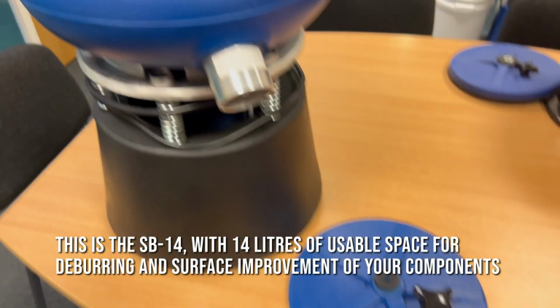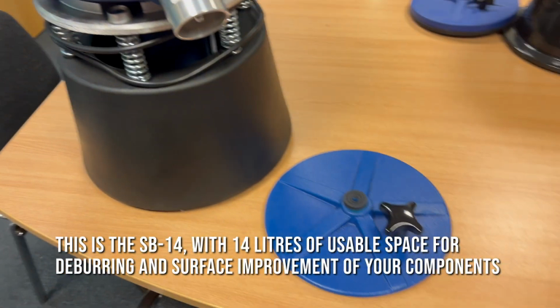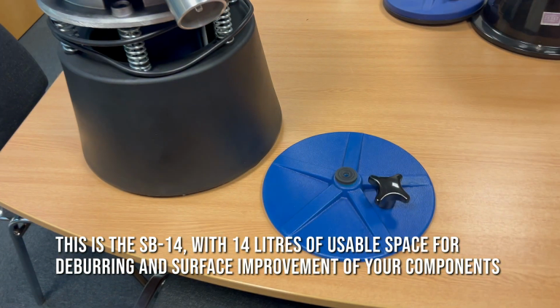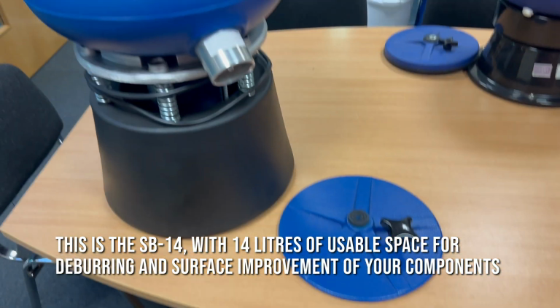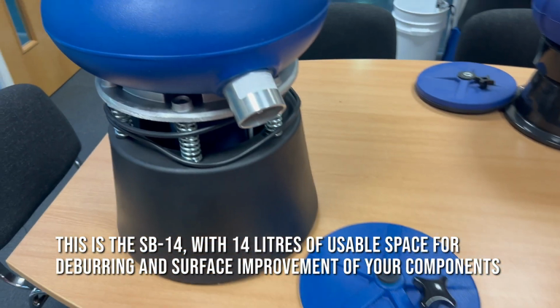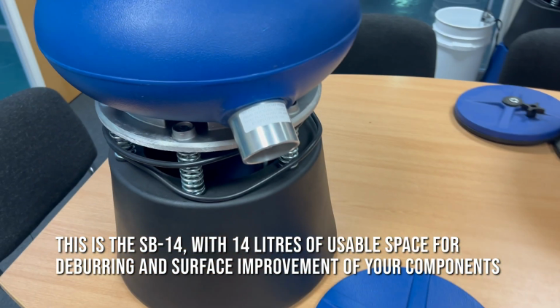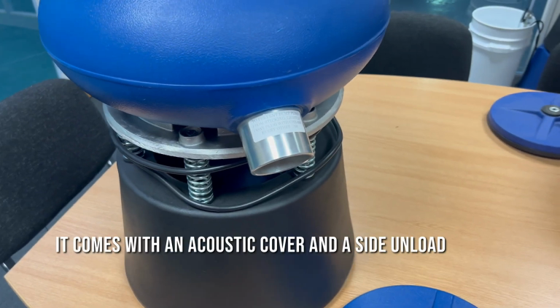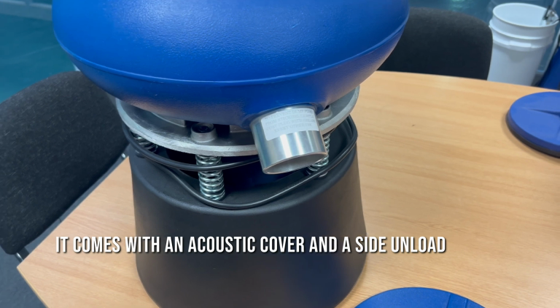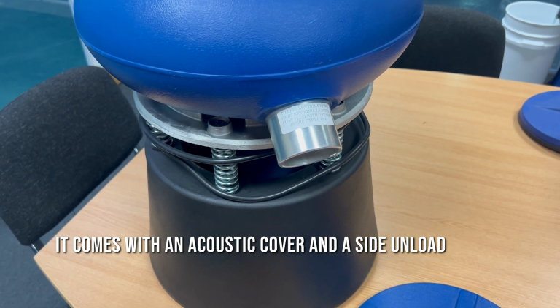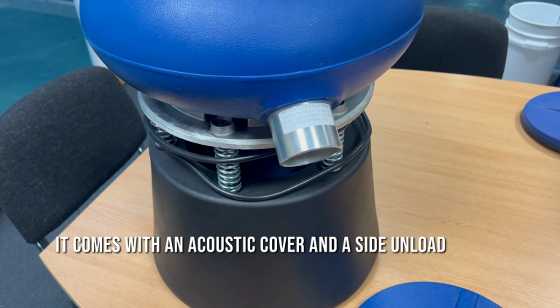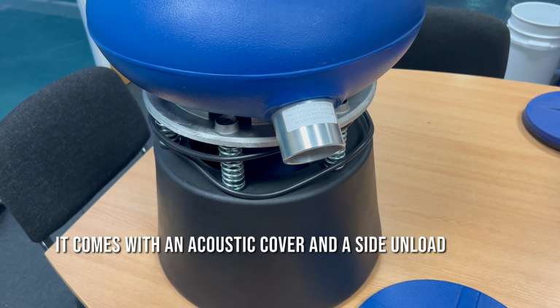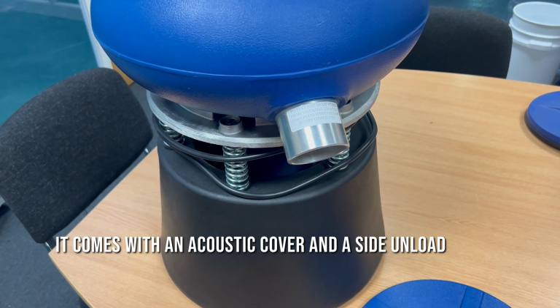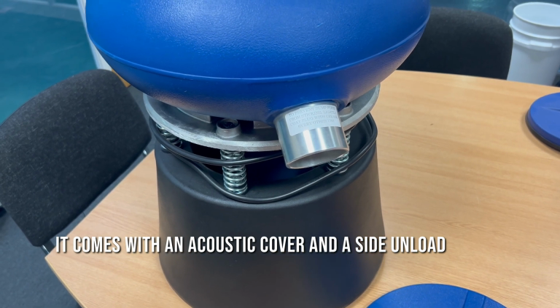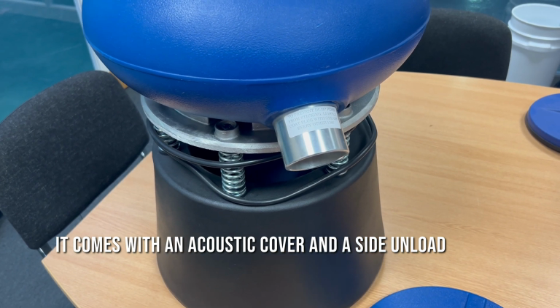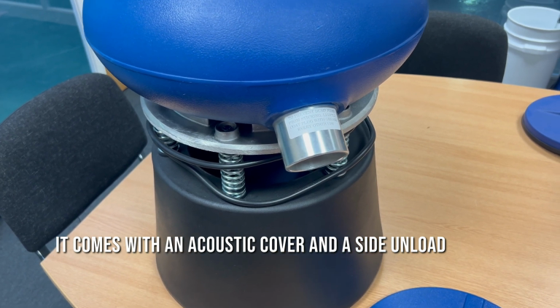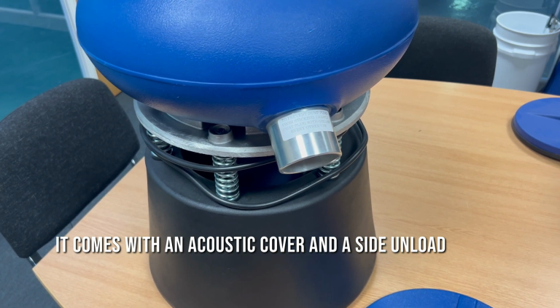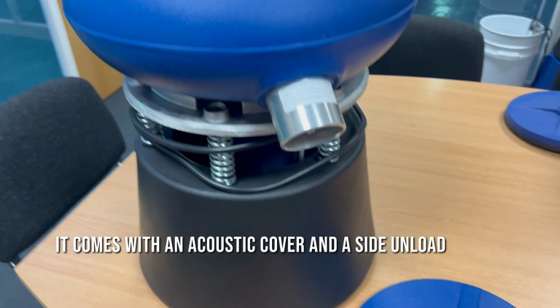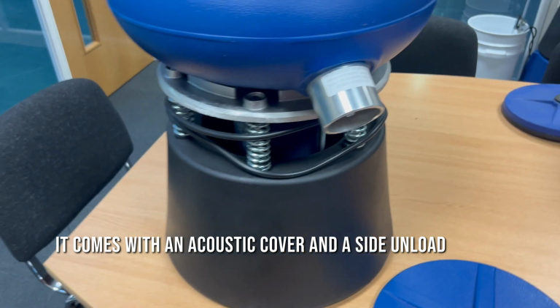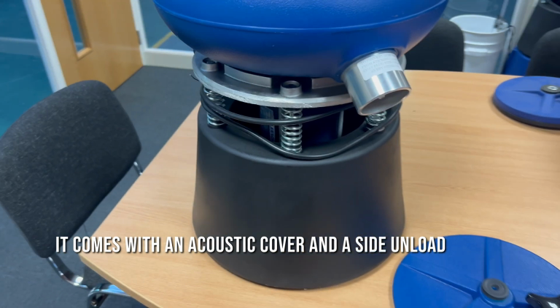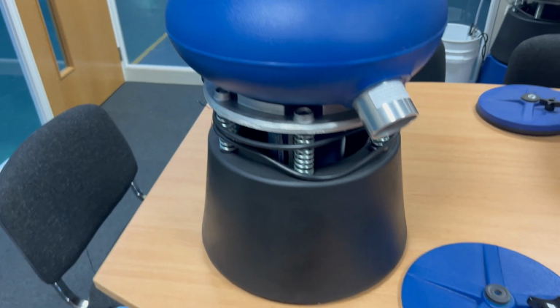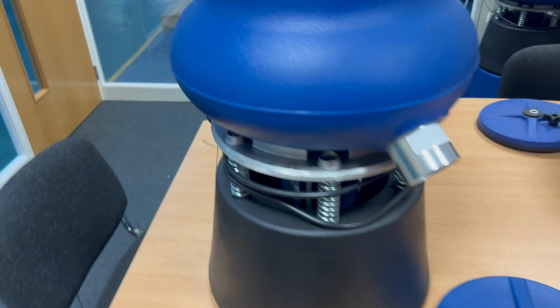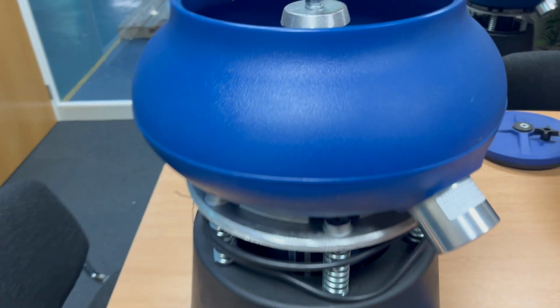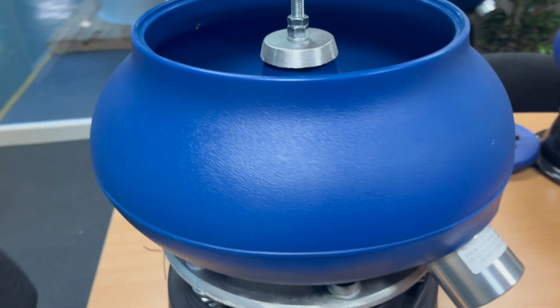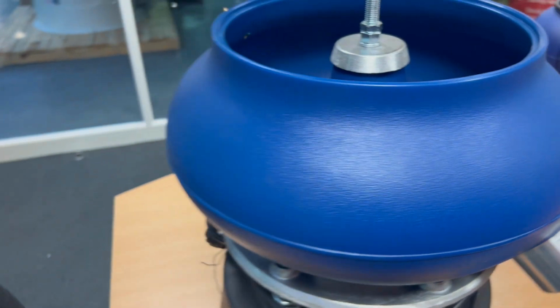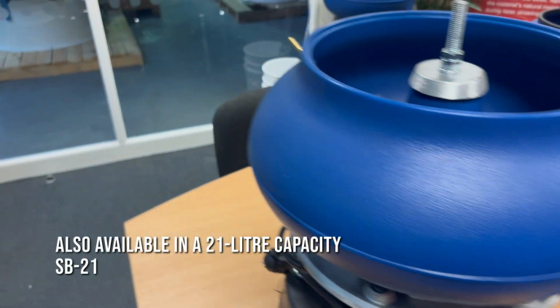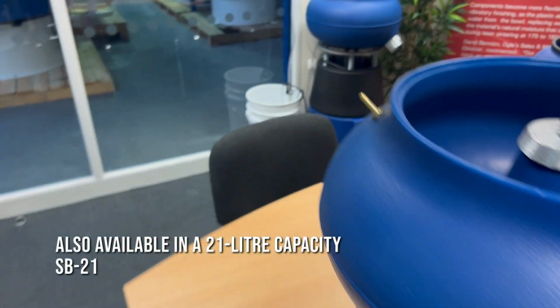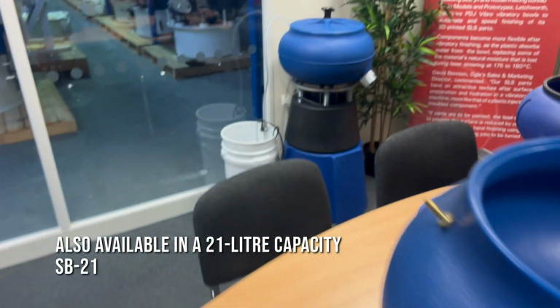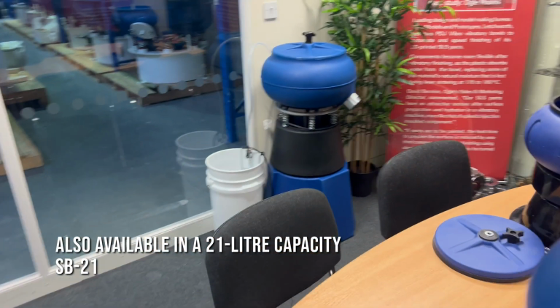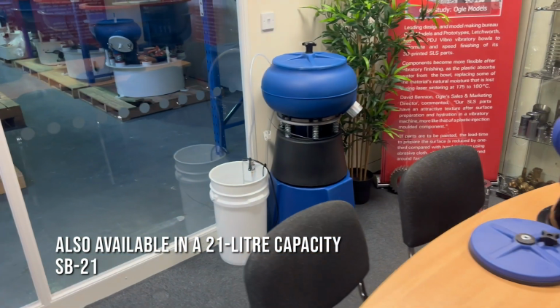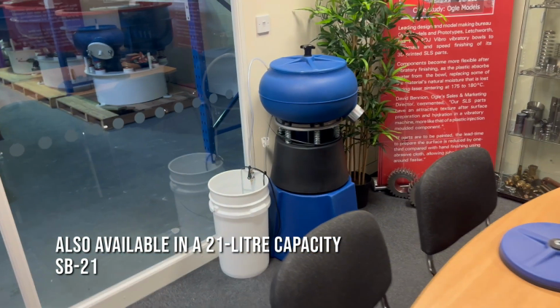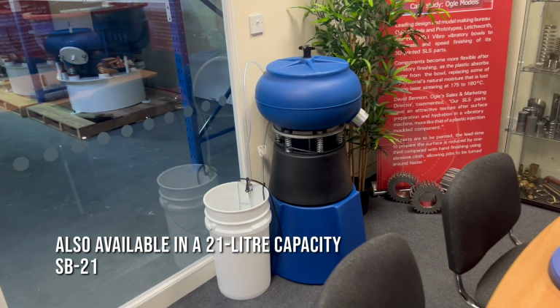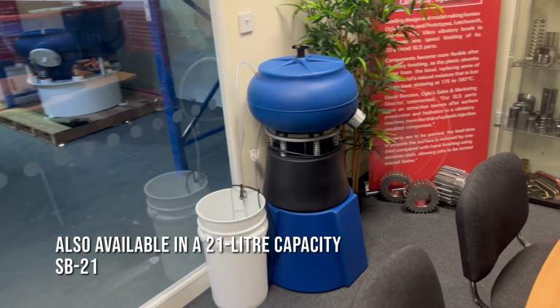It's got the acoustic cover and the side unload, which is ideally suited for unloading your smaller pieces — really nifty. You can see it's a robust build. That's the 14 litre. It's also available in the 21 litres, which is the machine behind.